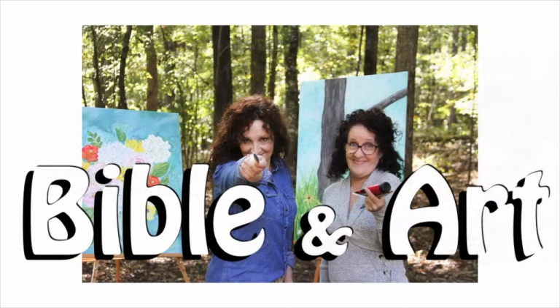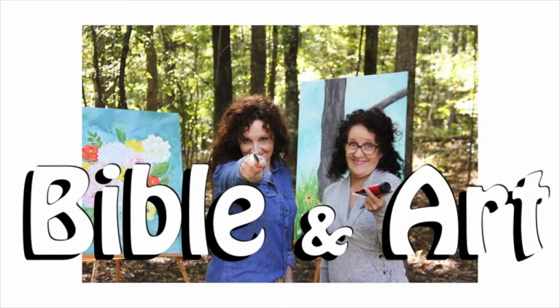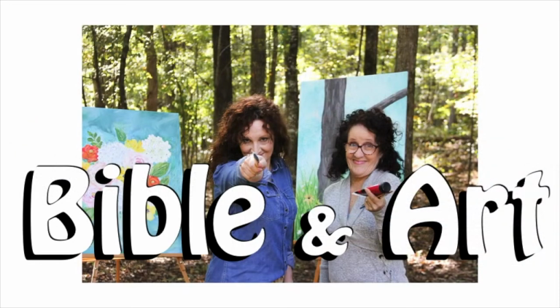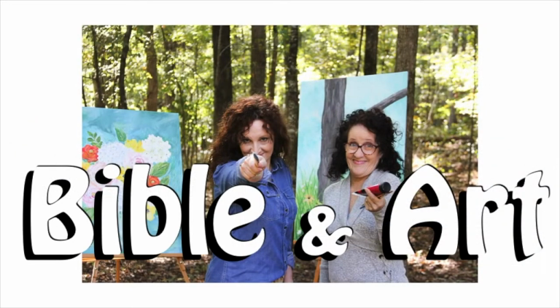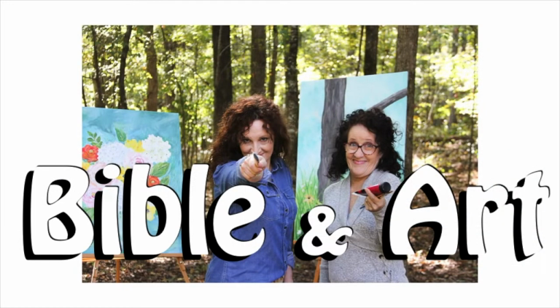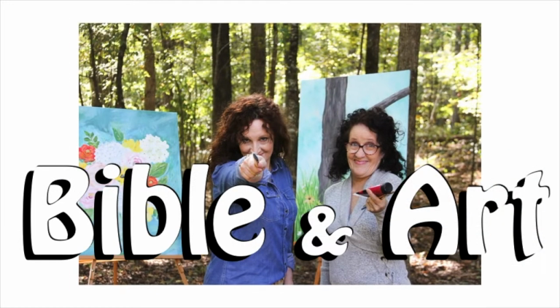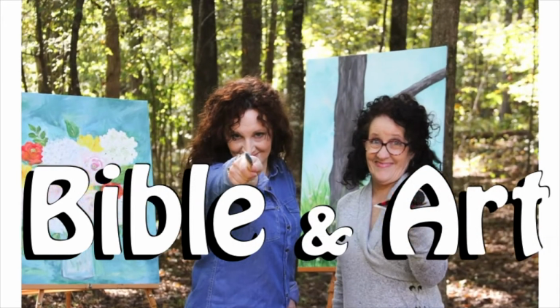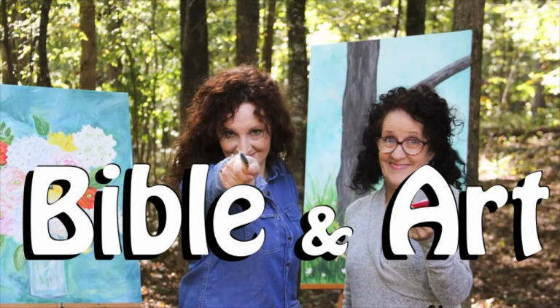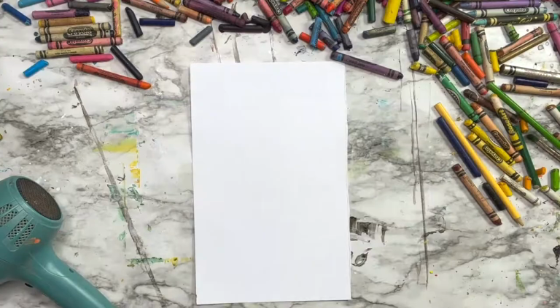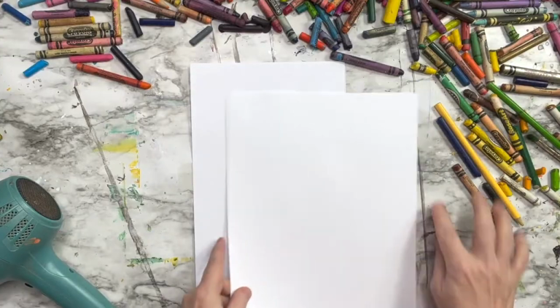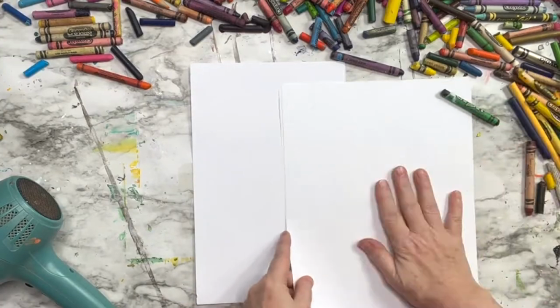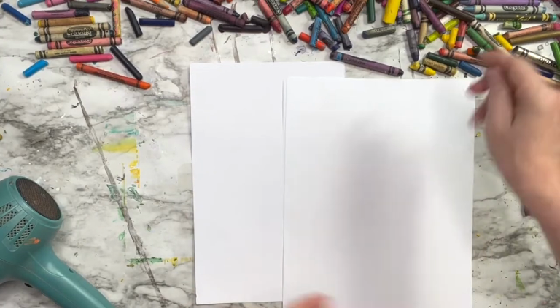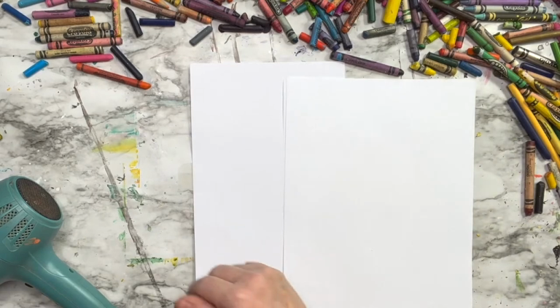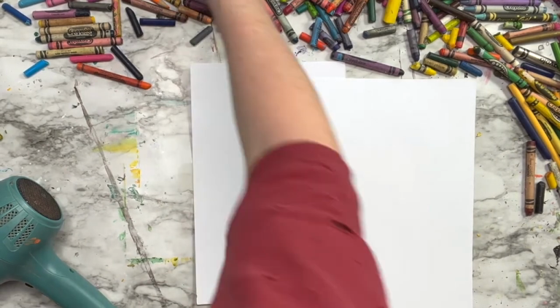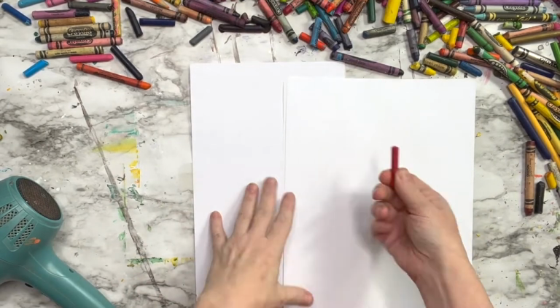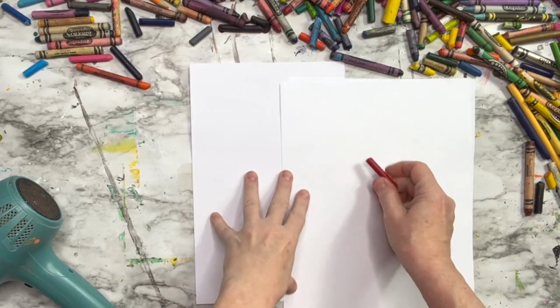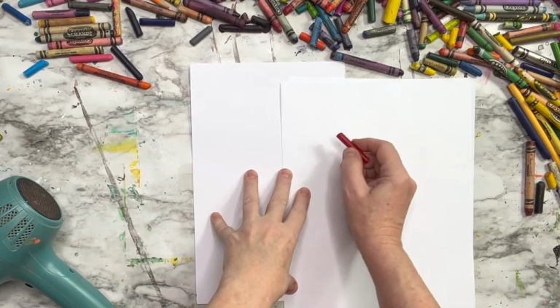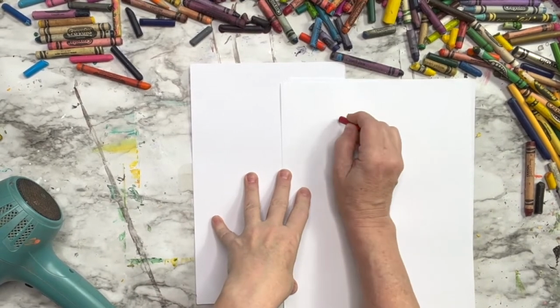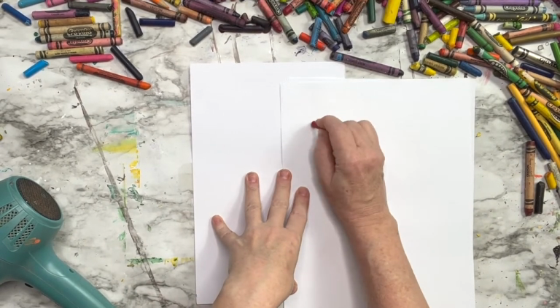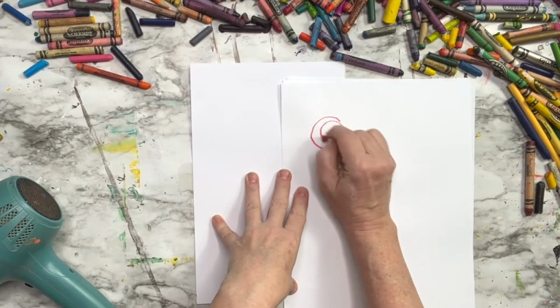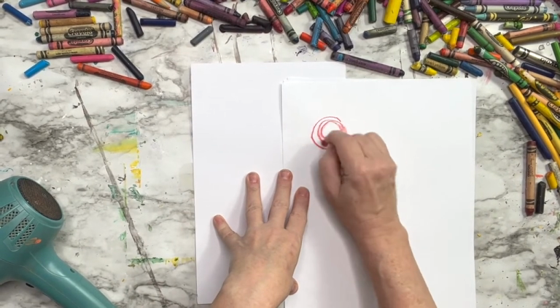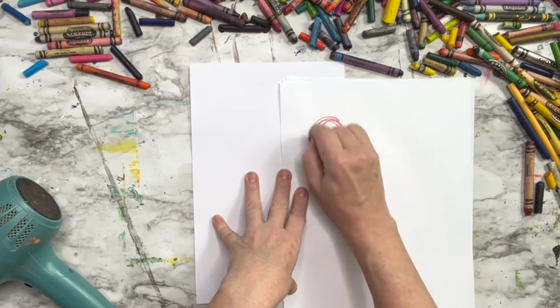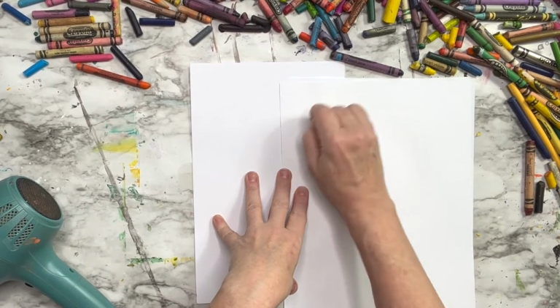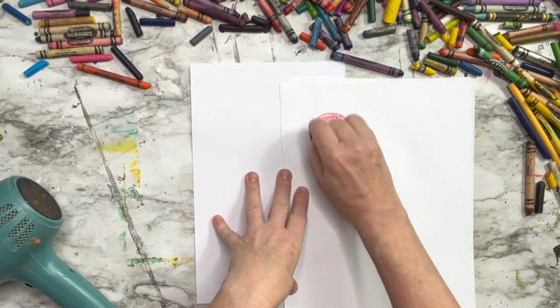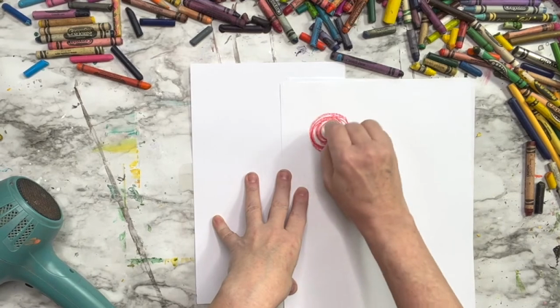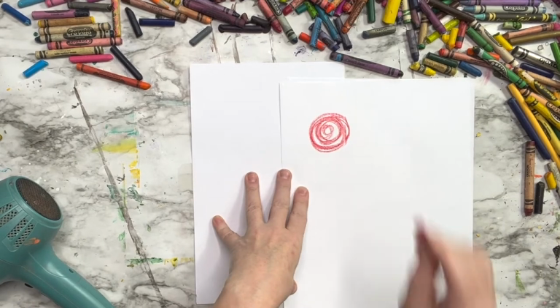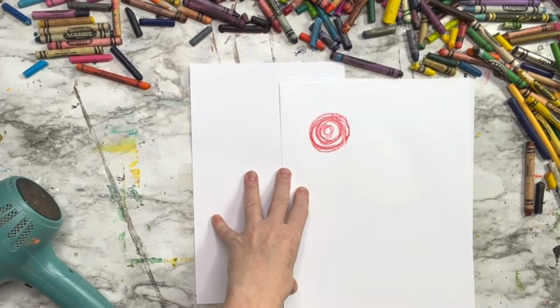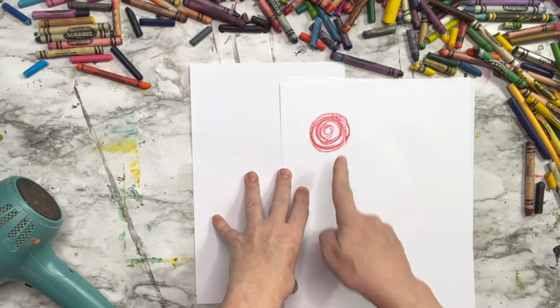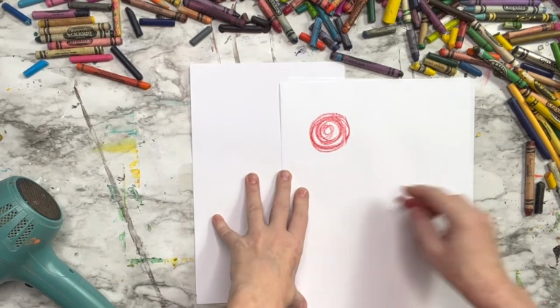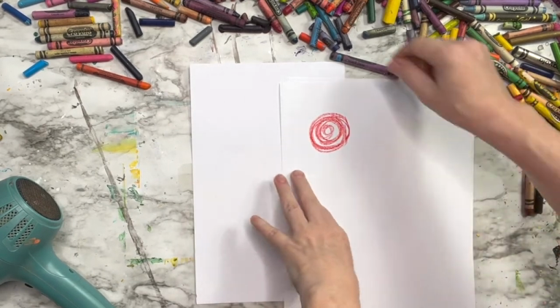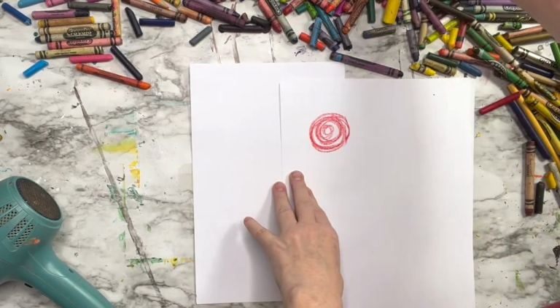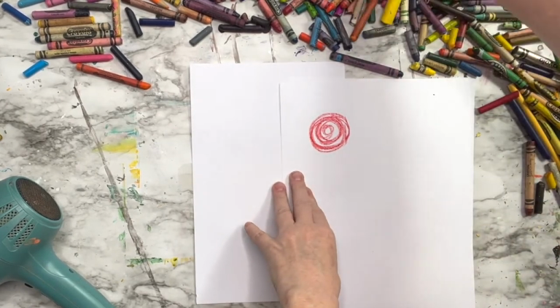Hi and welcome to our channel where we do Bible and art lessons to help you forget not the Lord. For this video we will be melting crayons, but we're going to keep the style a little more abstract or simple in technique.